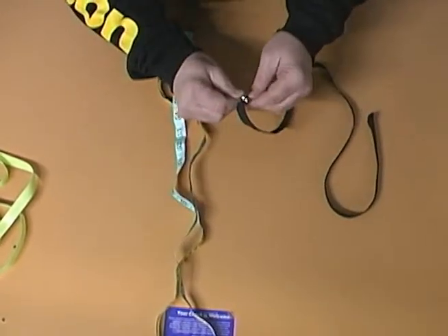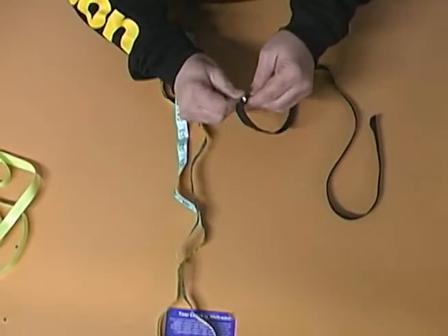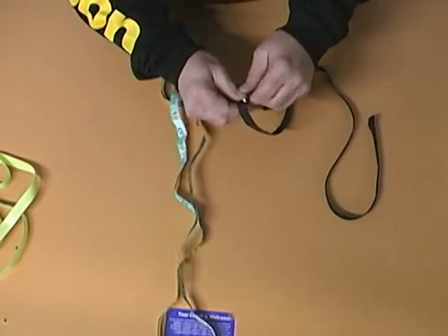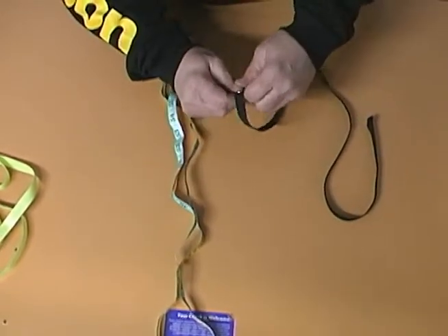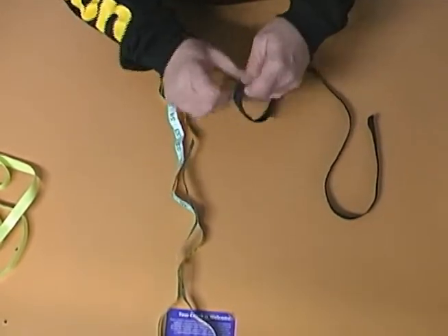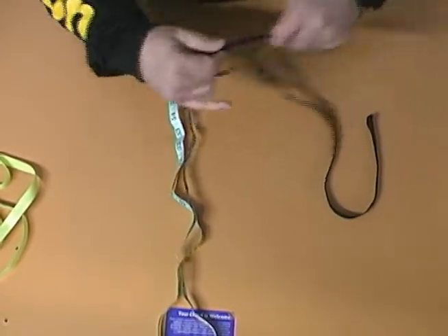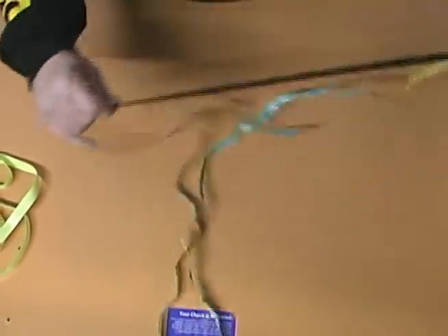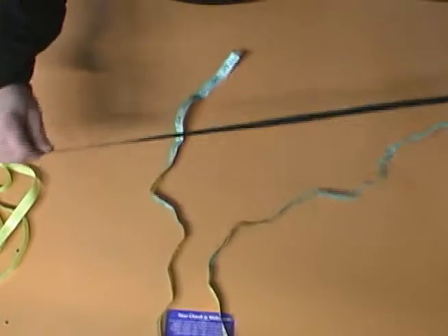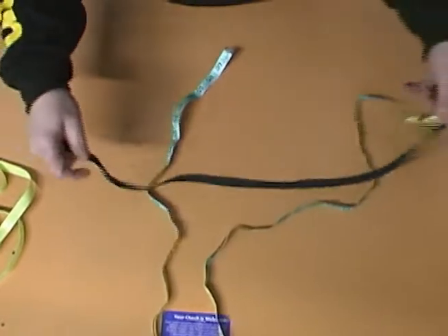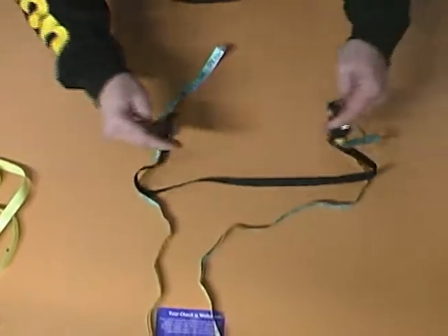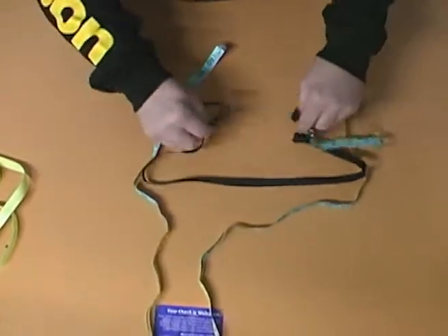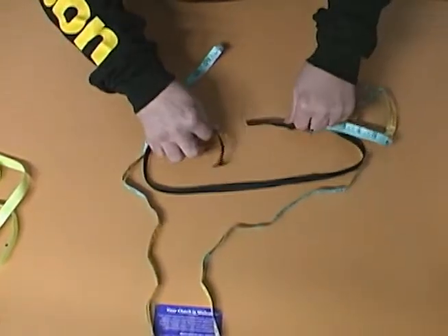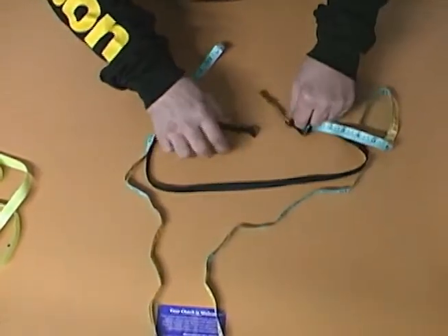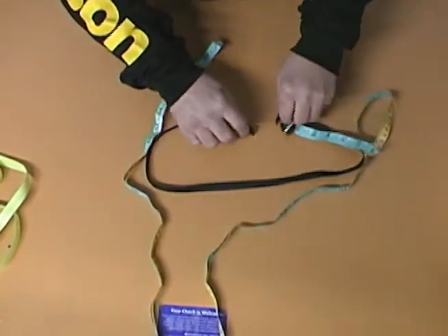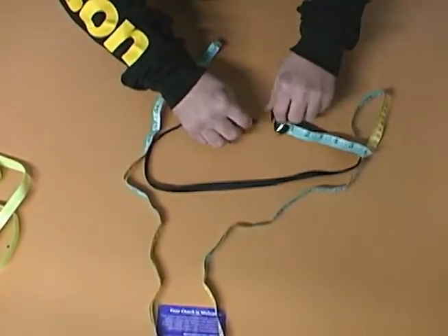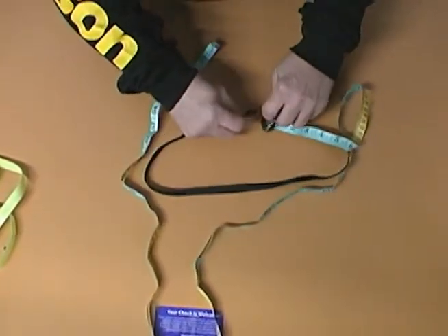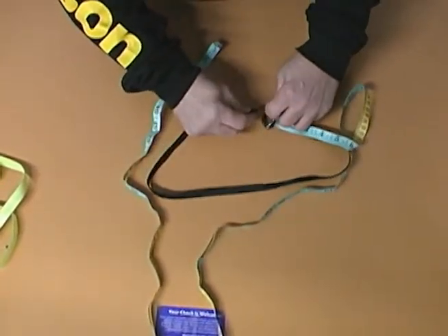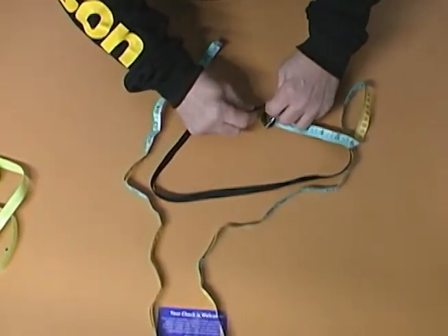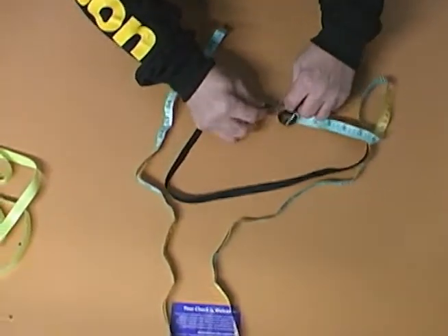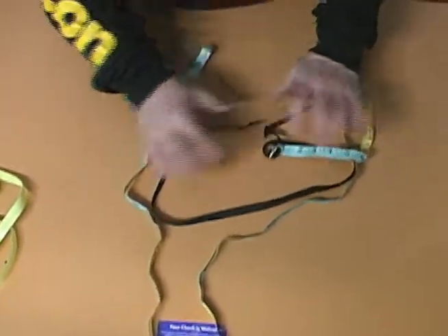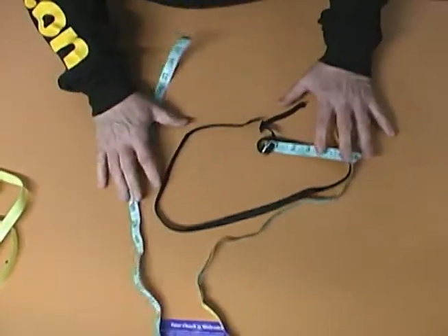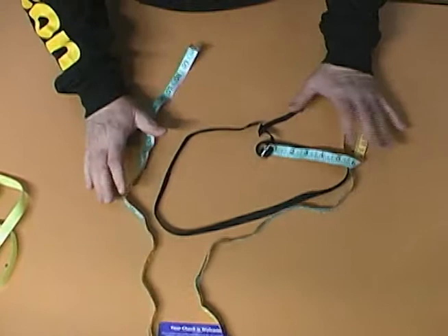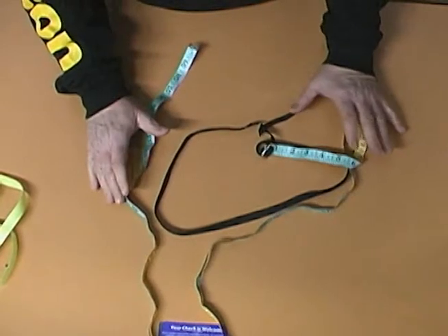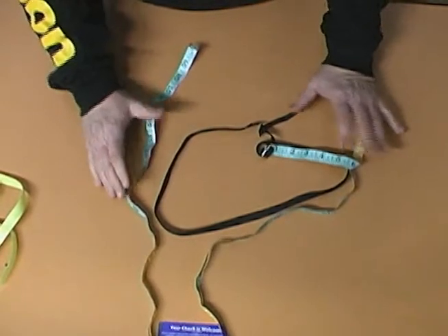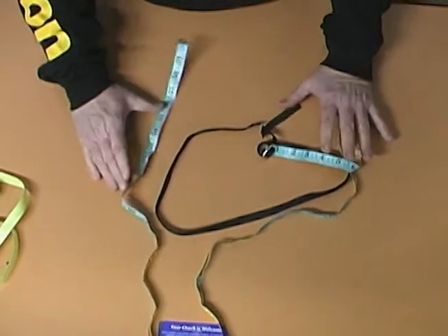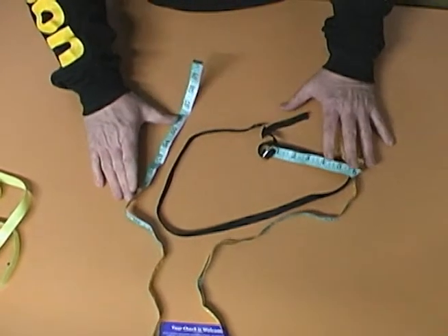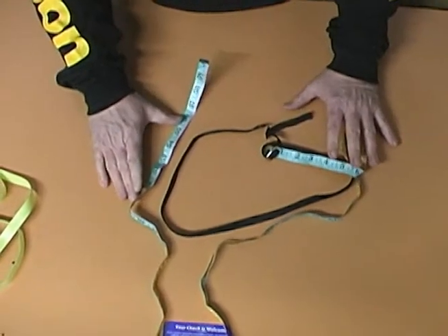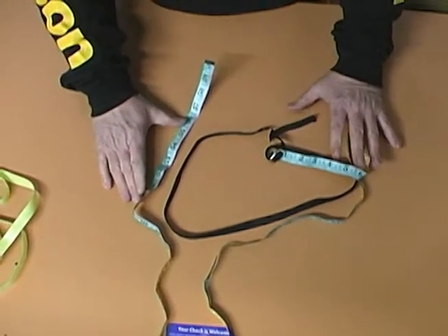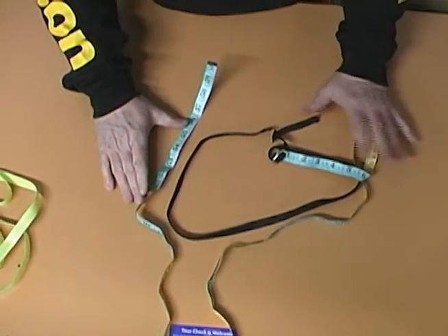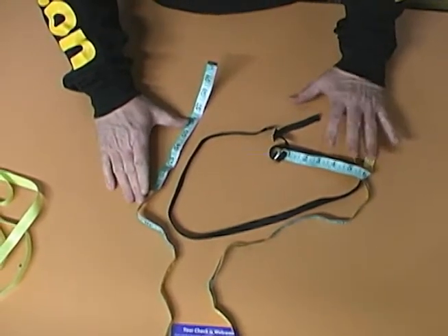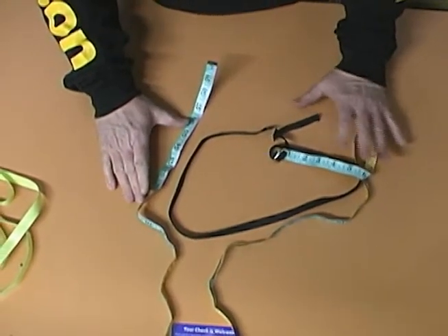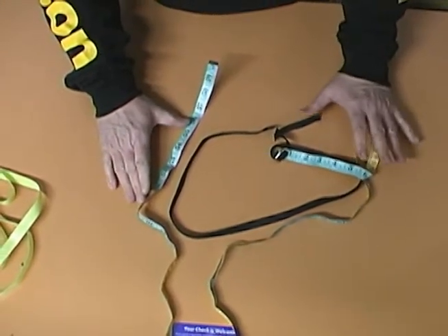You snap it together, and then this goes around your body at your belly button, and you keep it level all the way around. Your belly button is your natural waistline. Your pant line is your pant line.